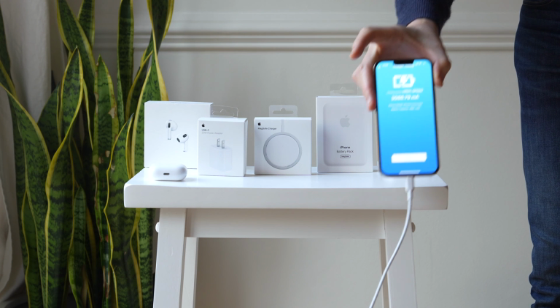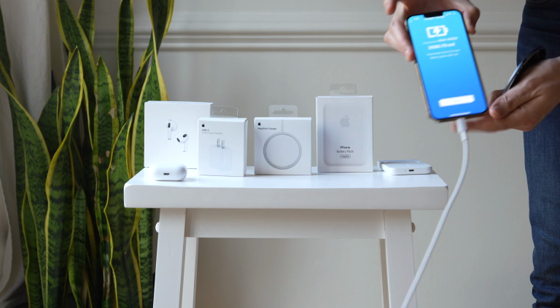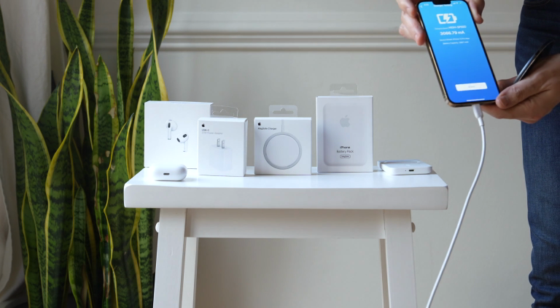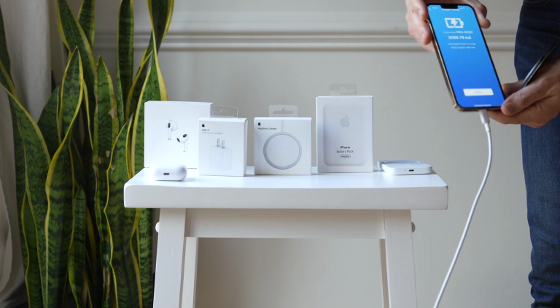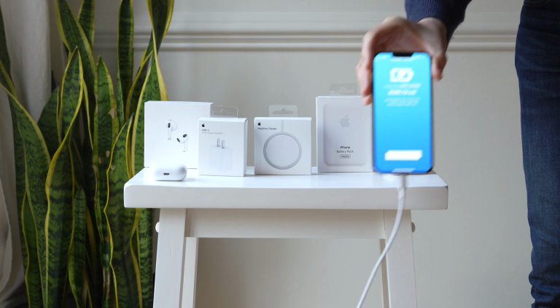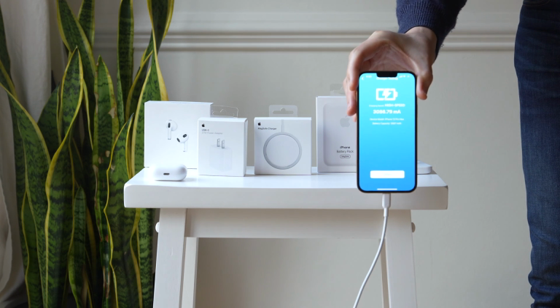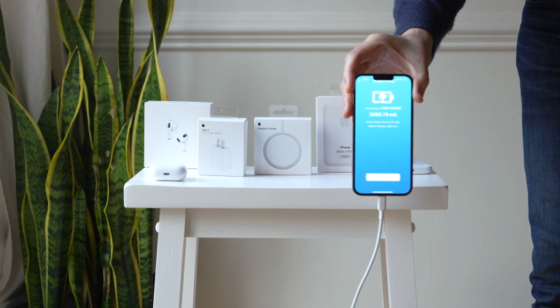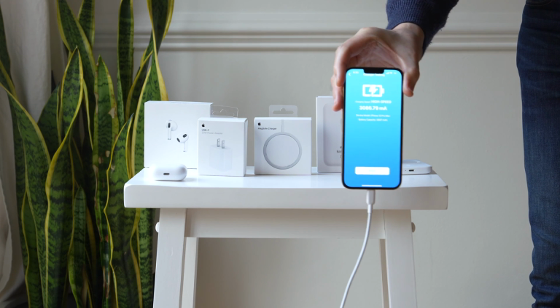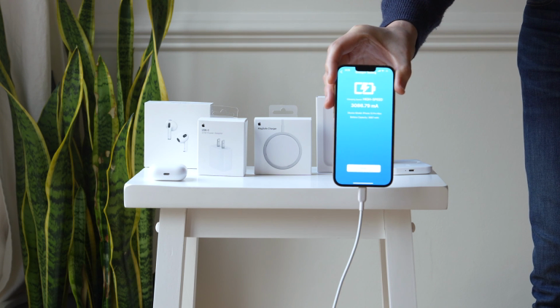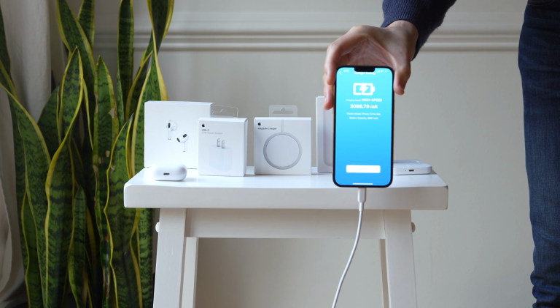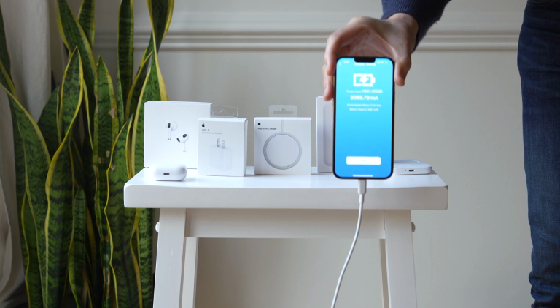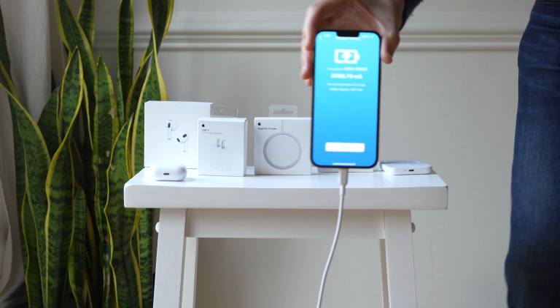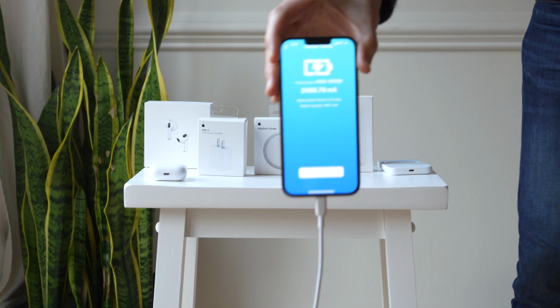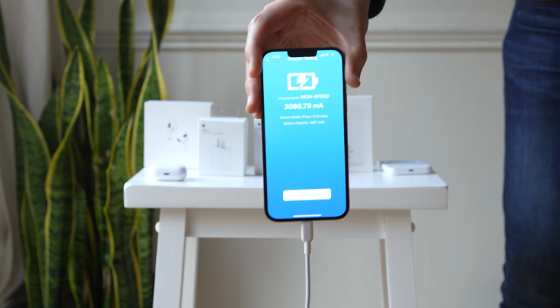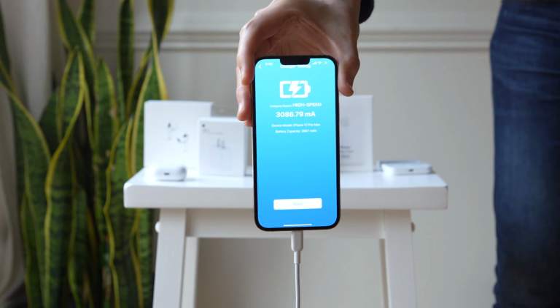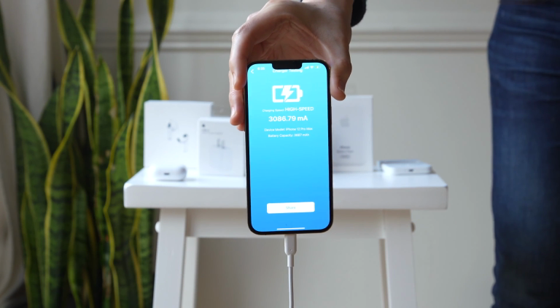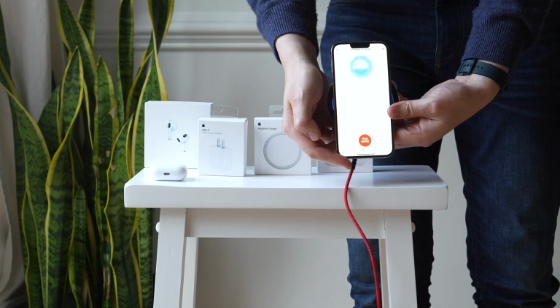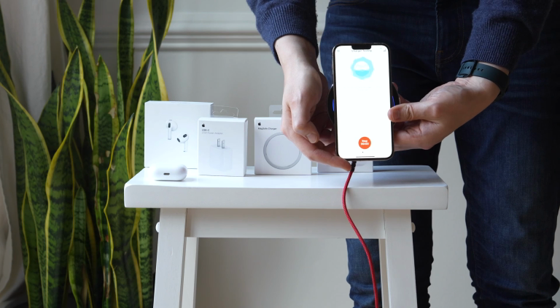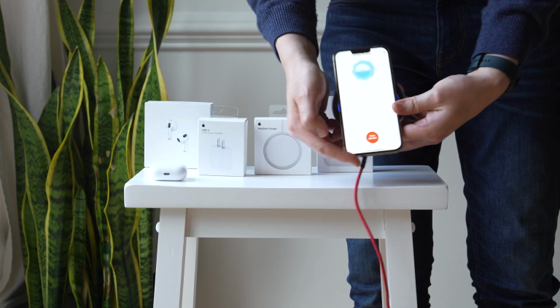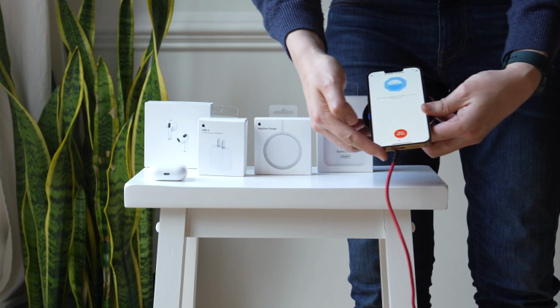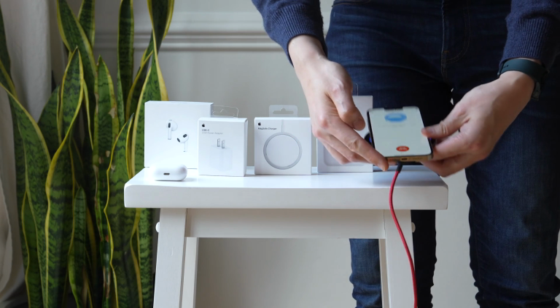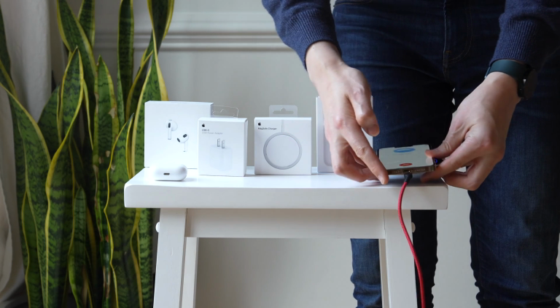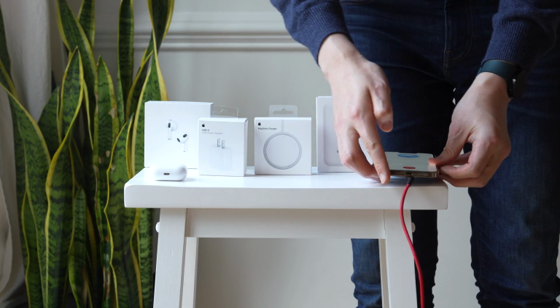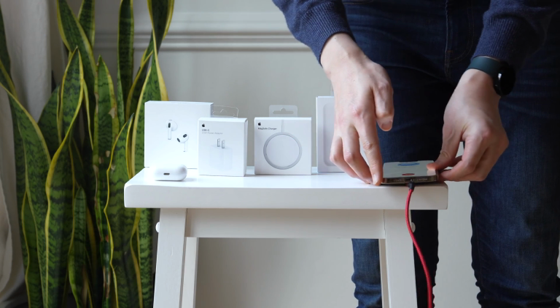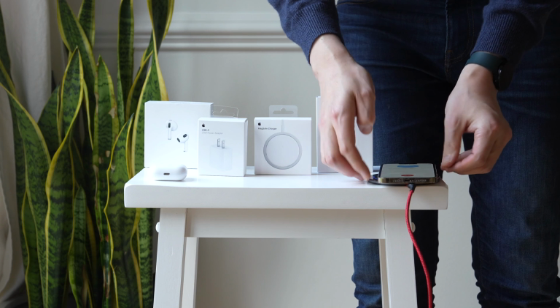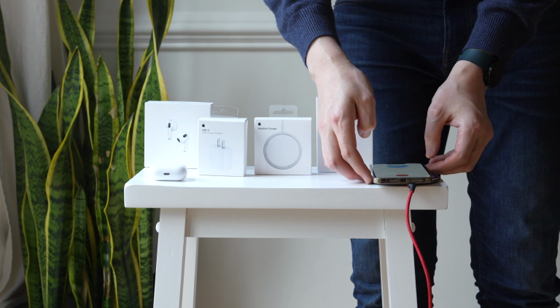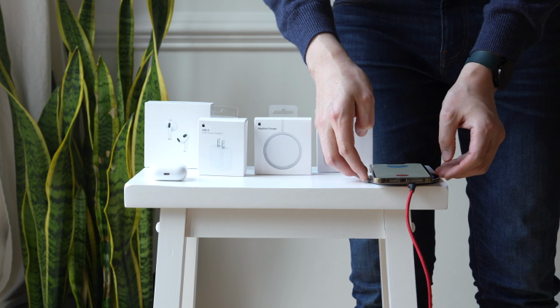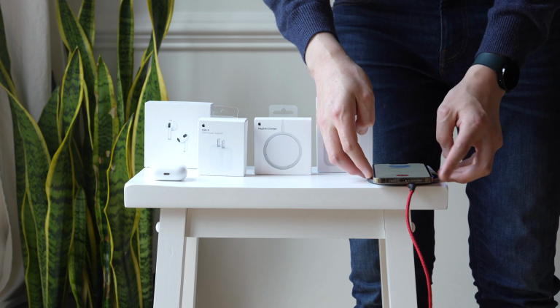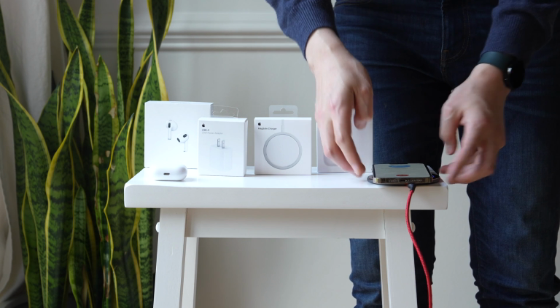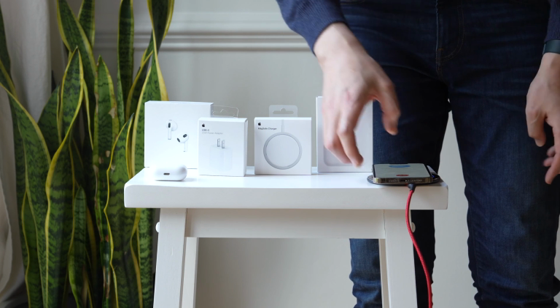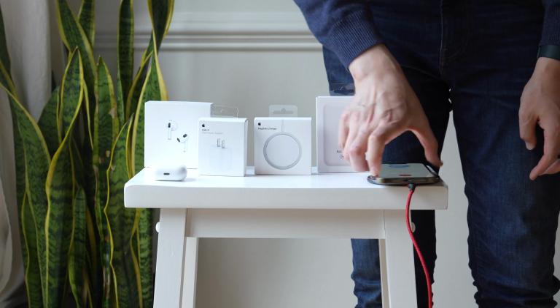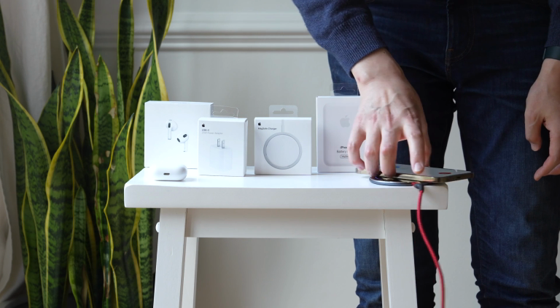And if you ever really need to quickly charge, just purchase the 20-watt charger power blocks from either Apple or a third-party, and then you'll have the fastest charging power block as well as the fastest charging power adapter.